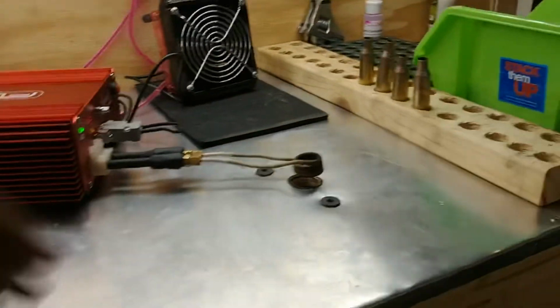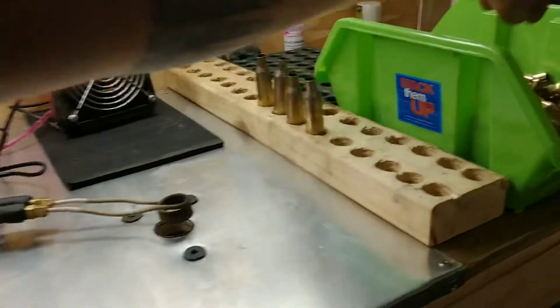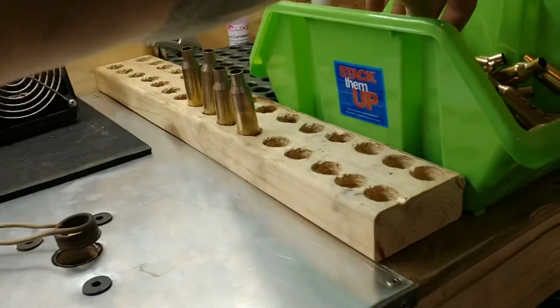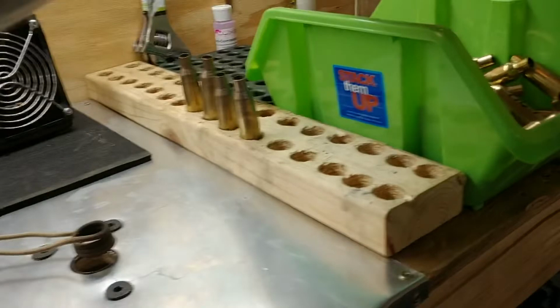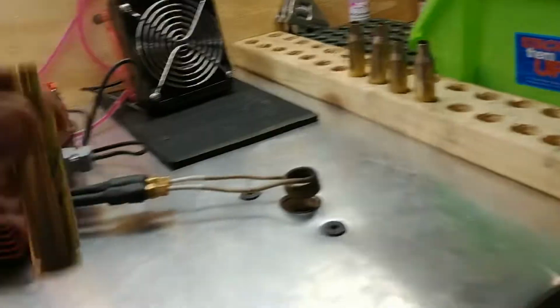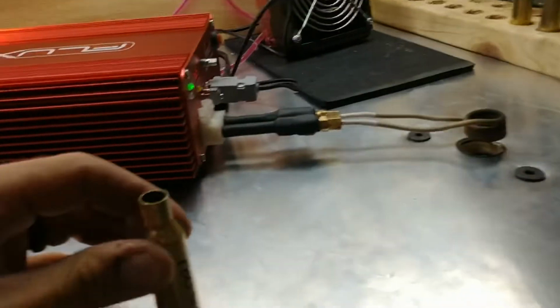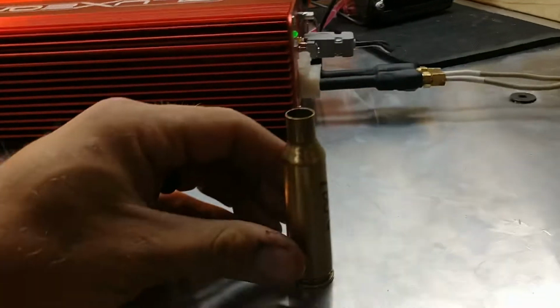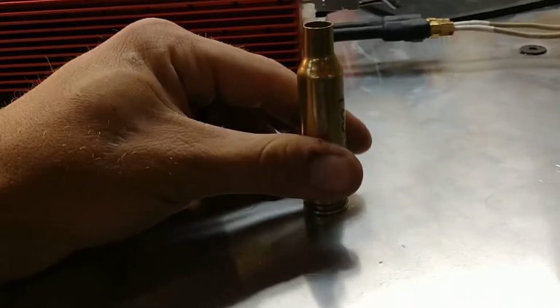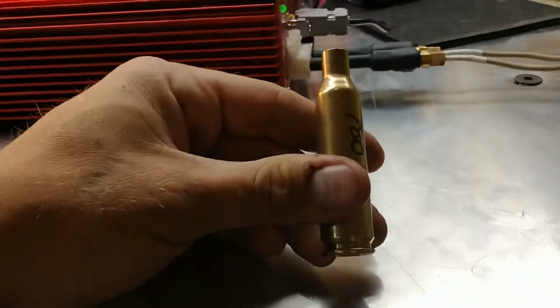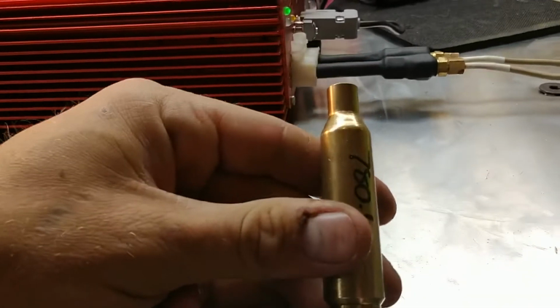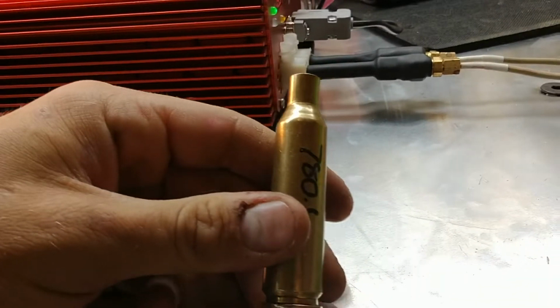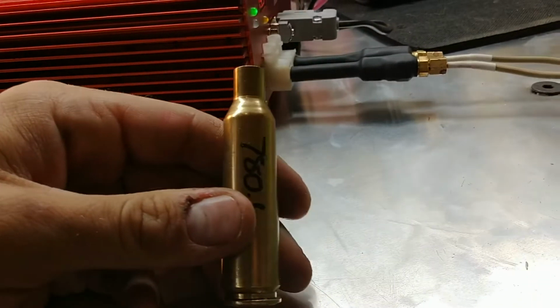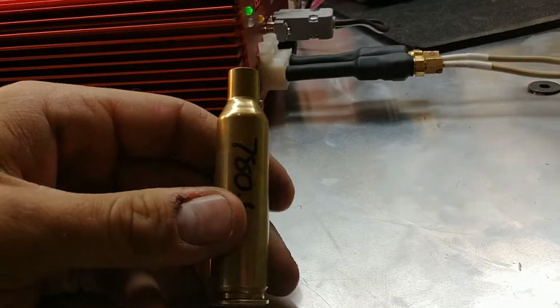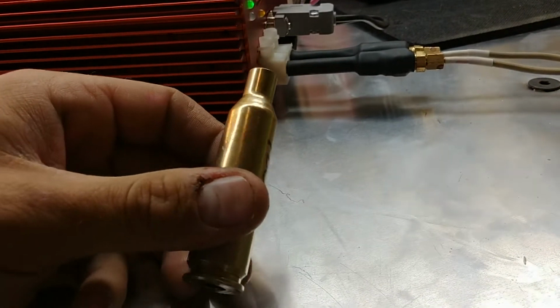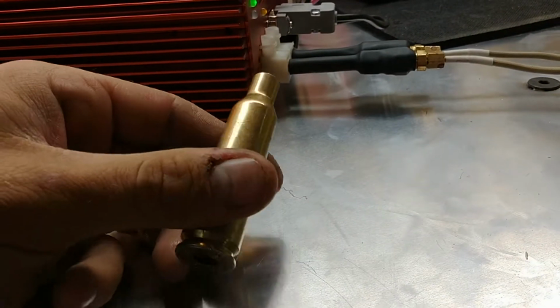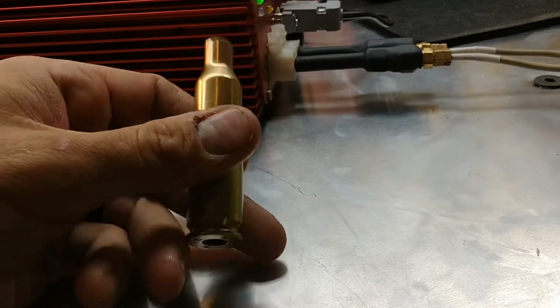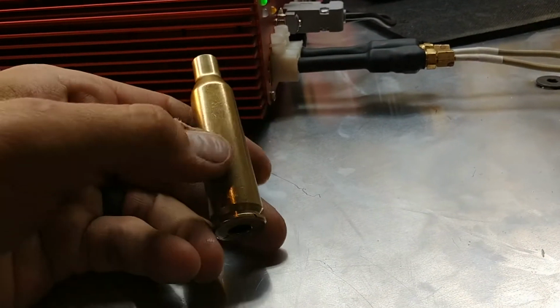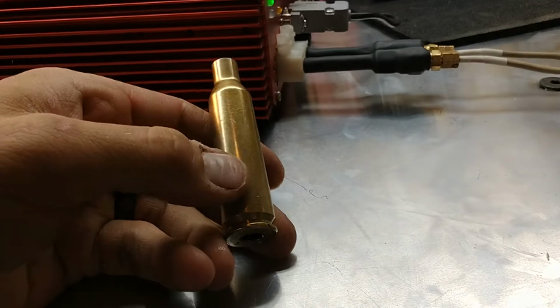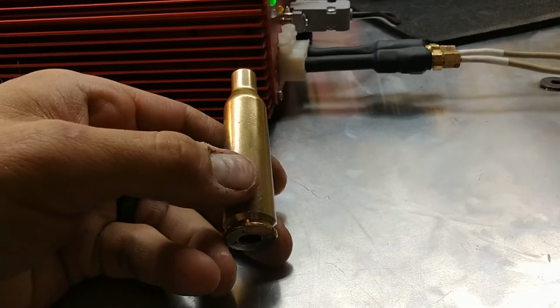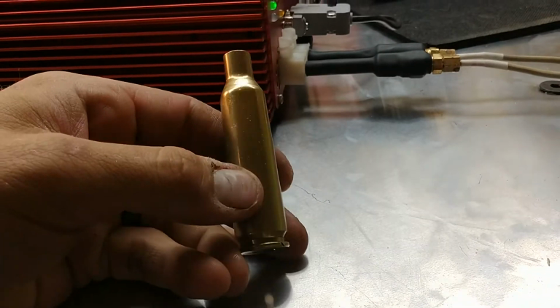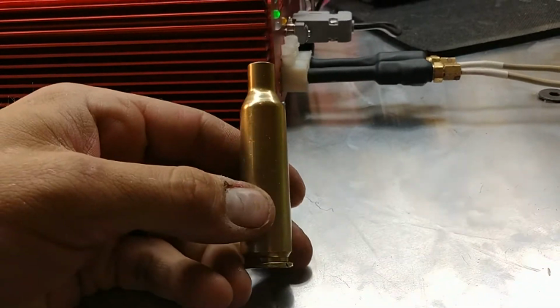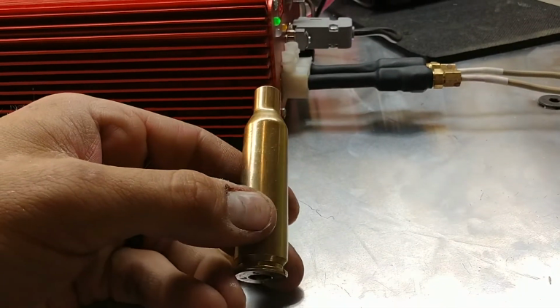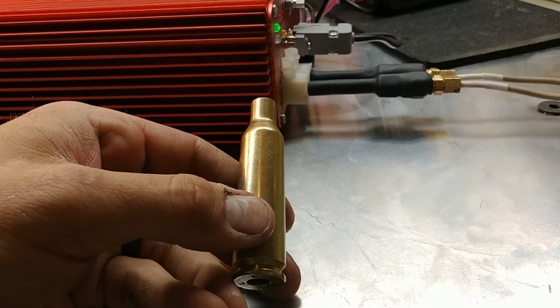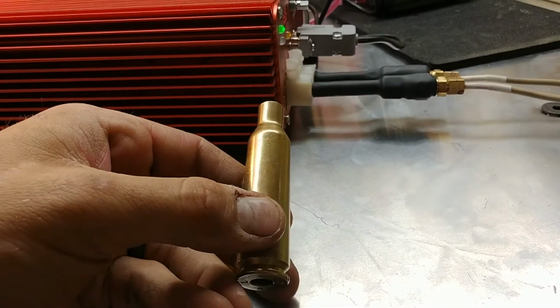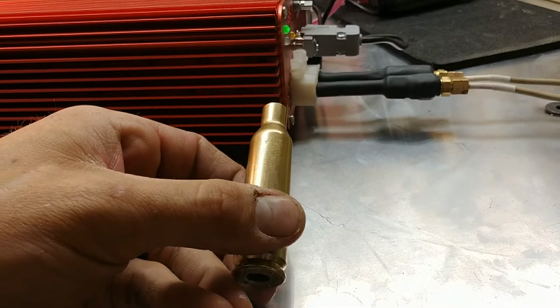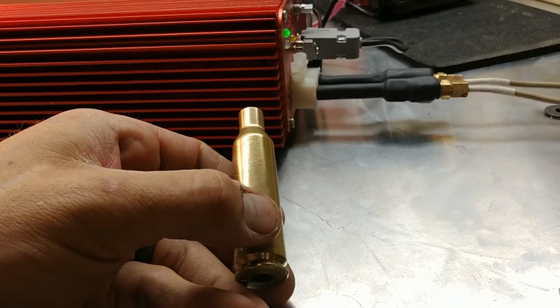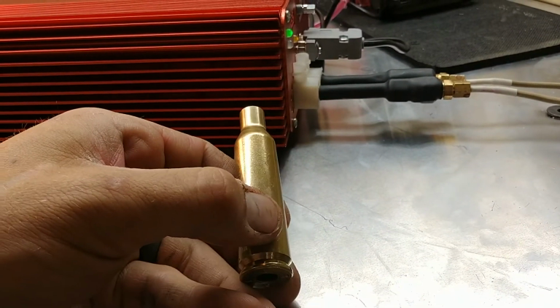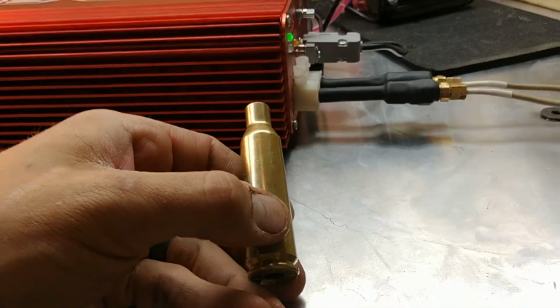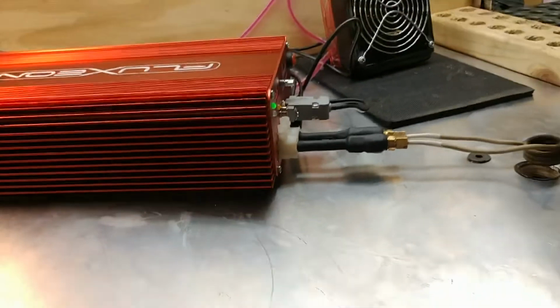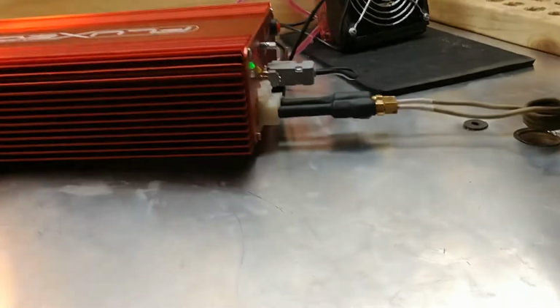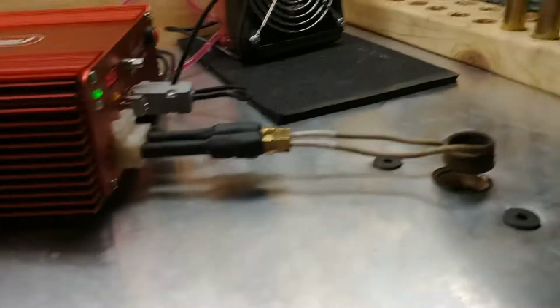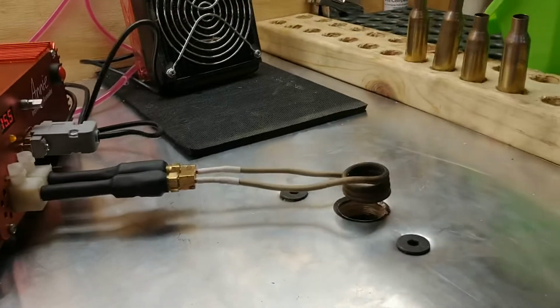So we're going to anneal this. As you can see there's no color to it right now — it's just normal brass color. Let me throw it in here.